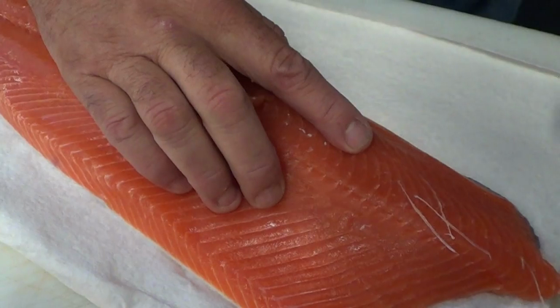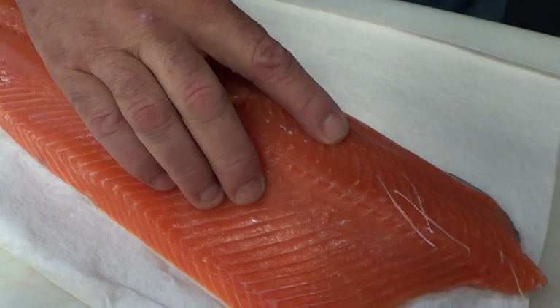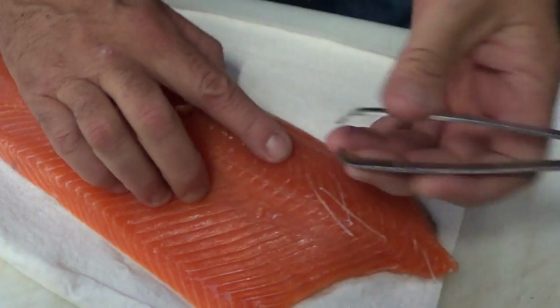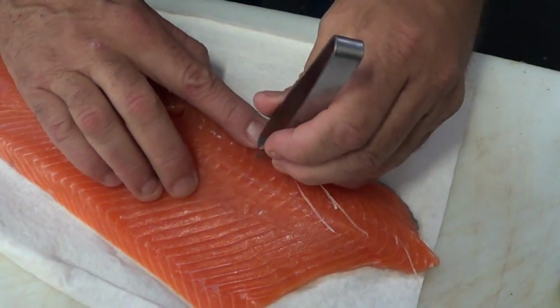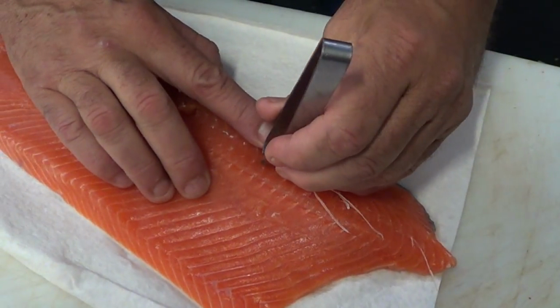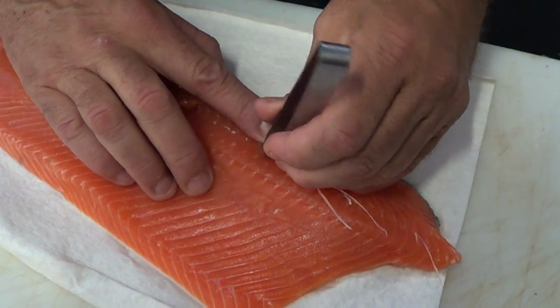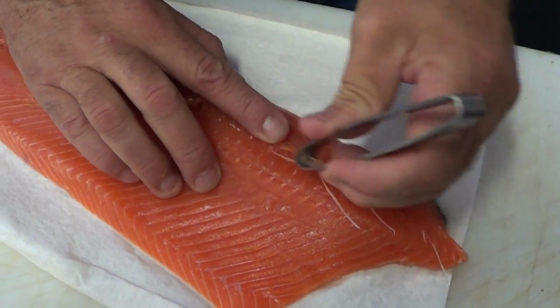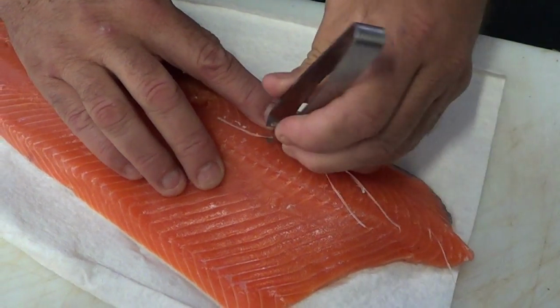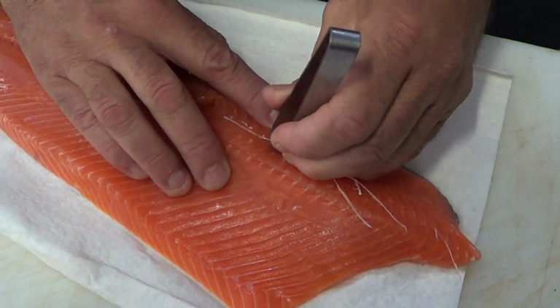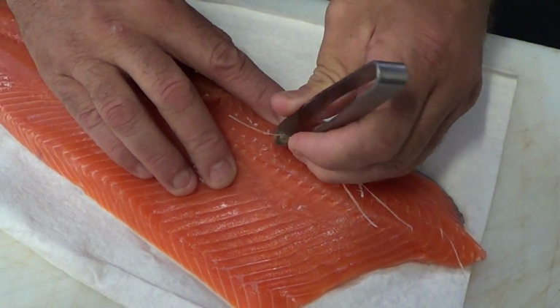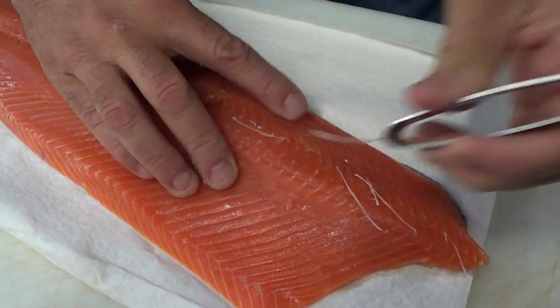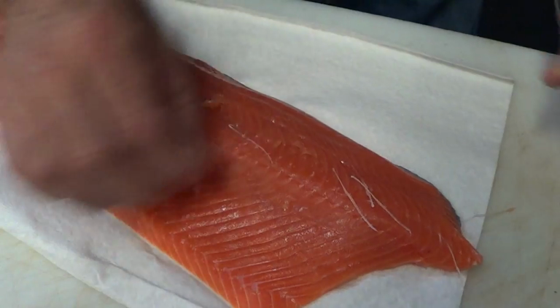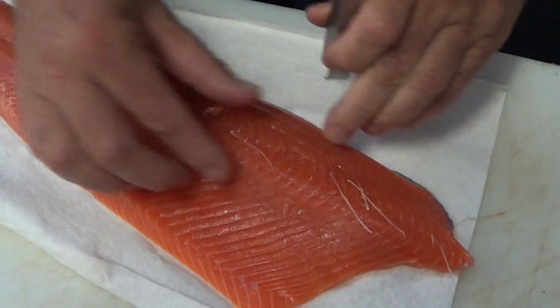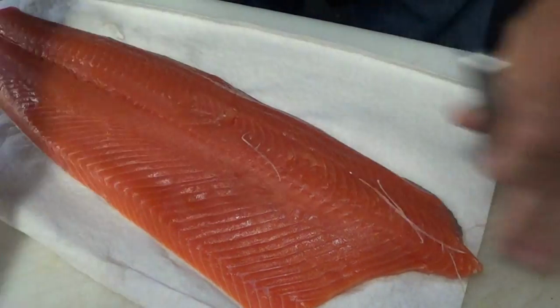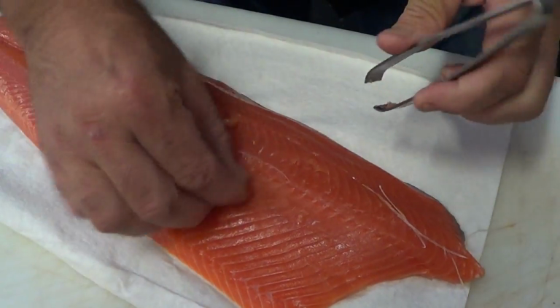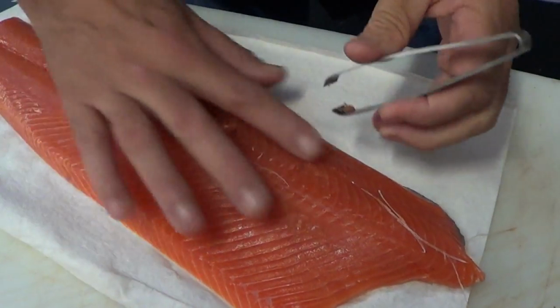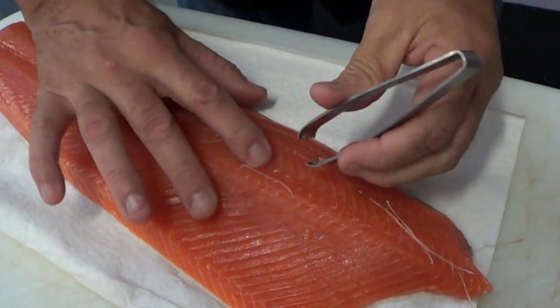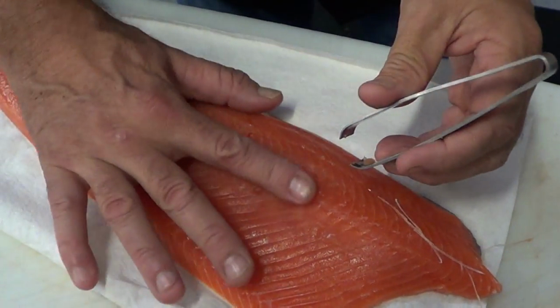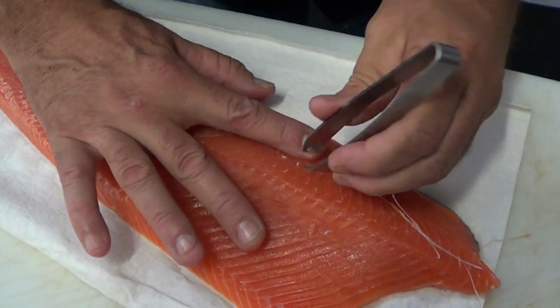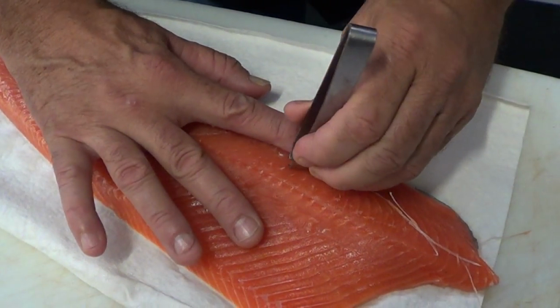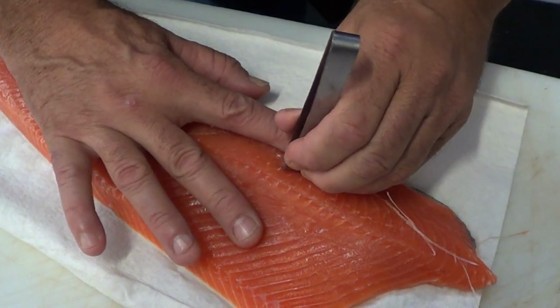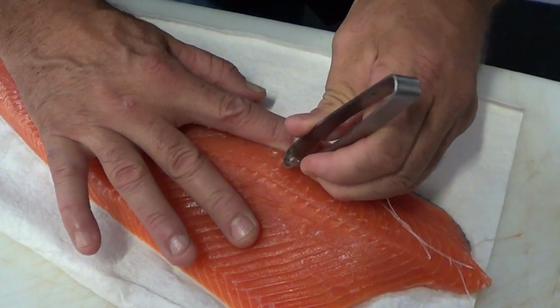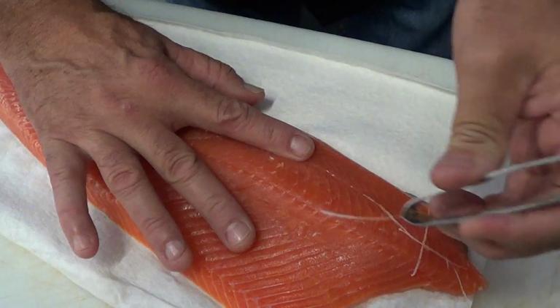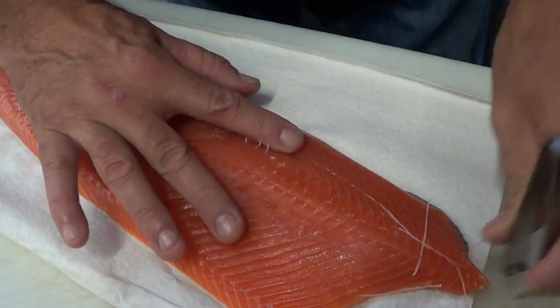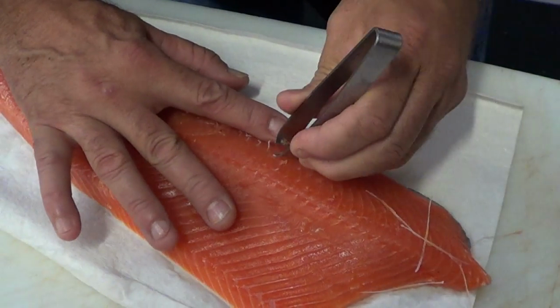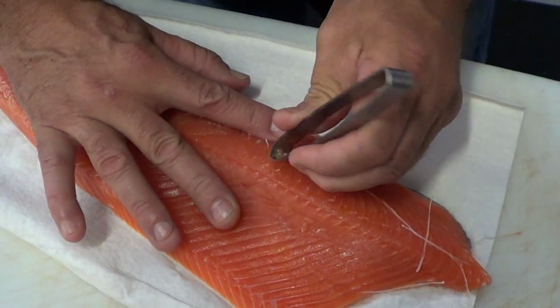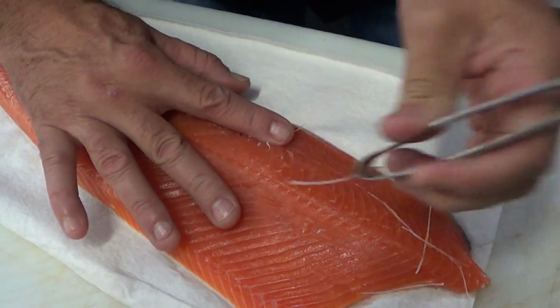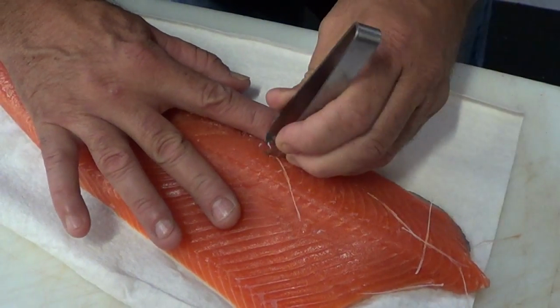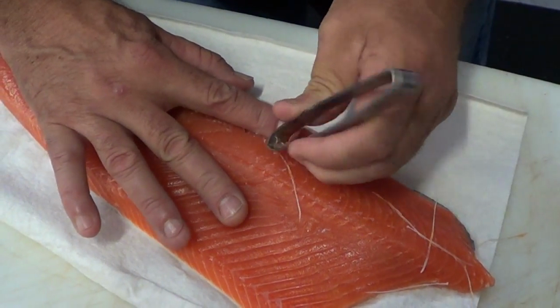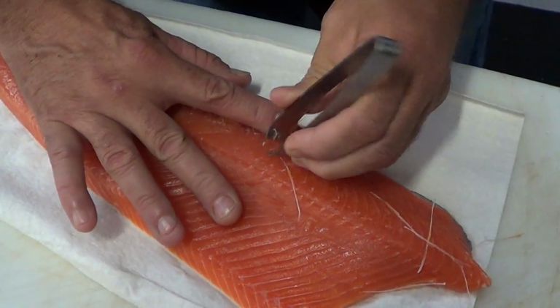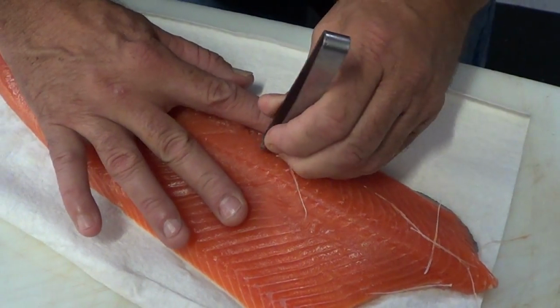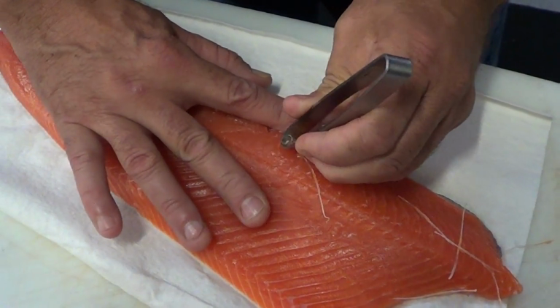Now if you pinch it too hard you're gonna cut them in half. You want to get back down in there. Just take your time. Get in there and pull them out. They come out nice and easy.